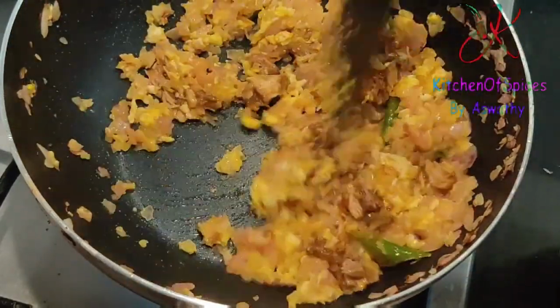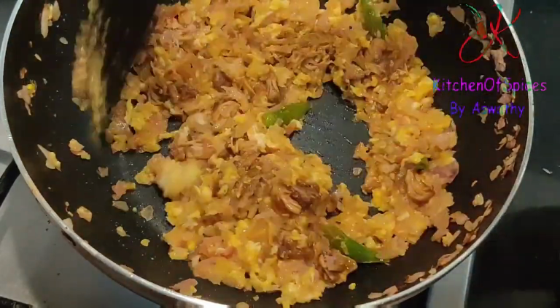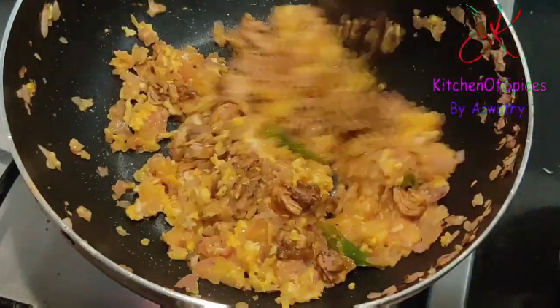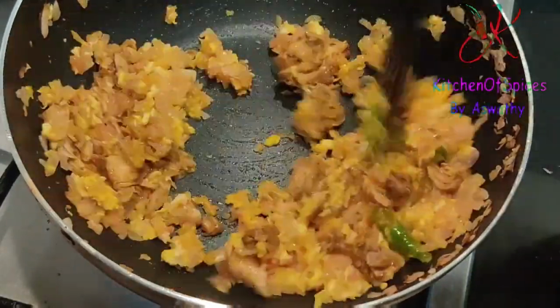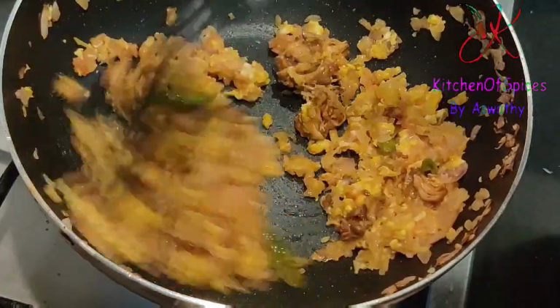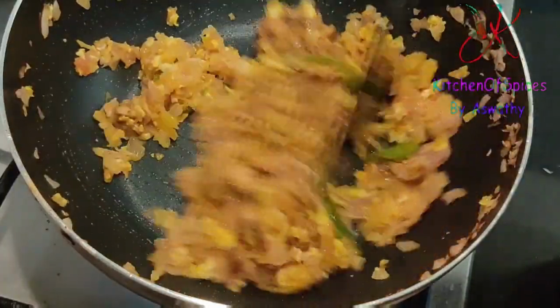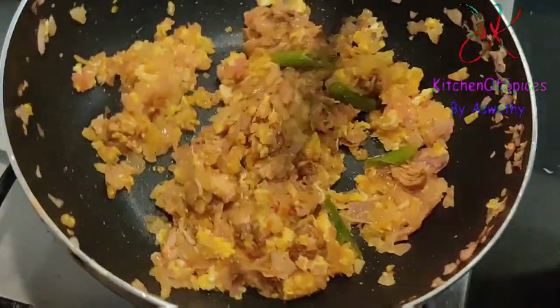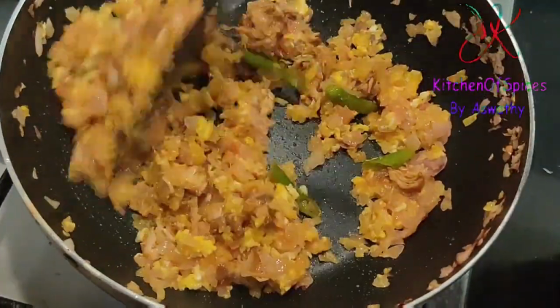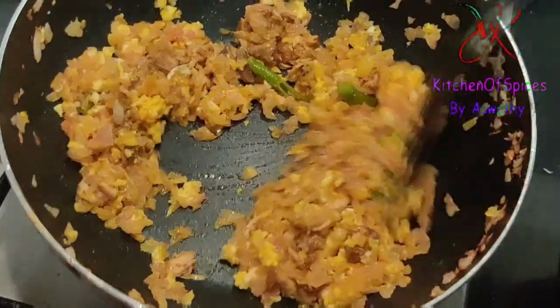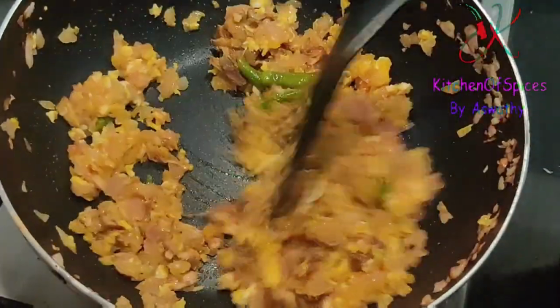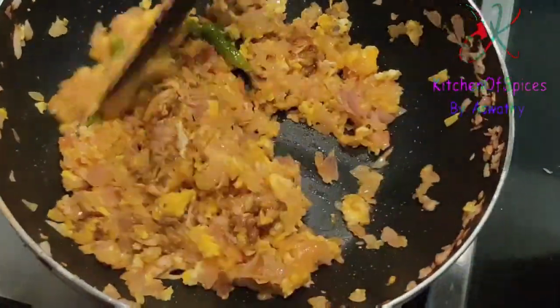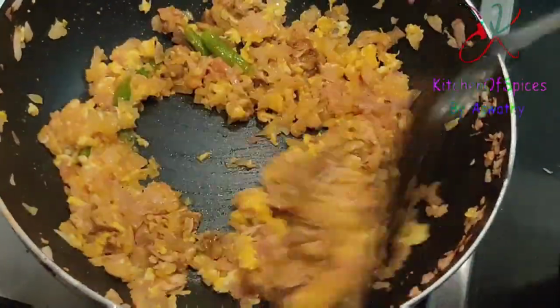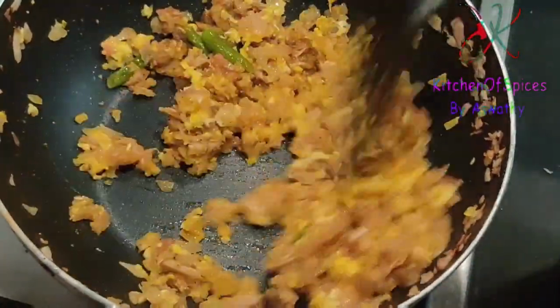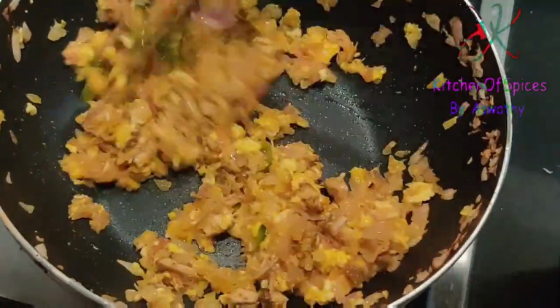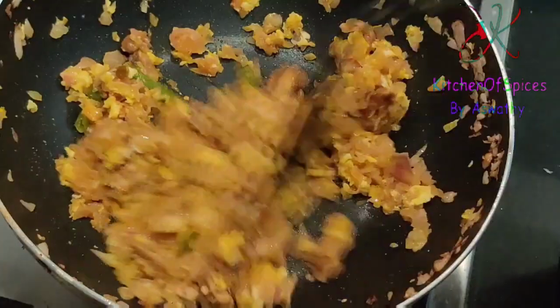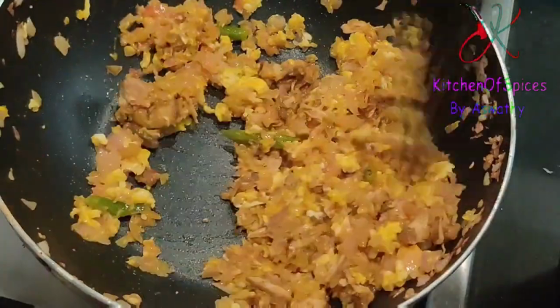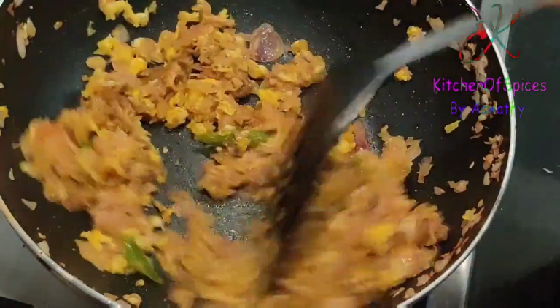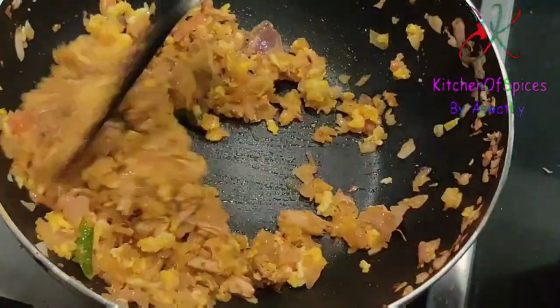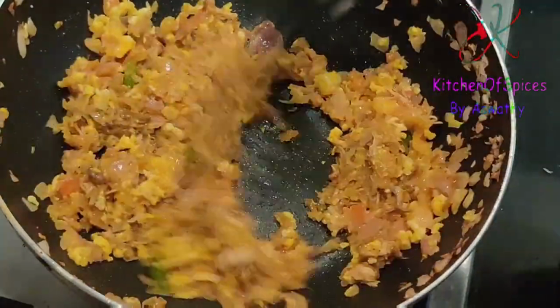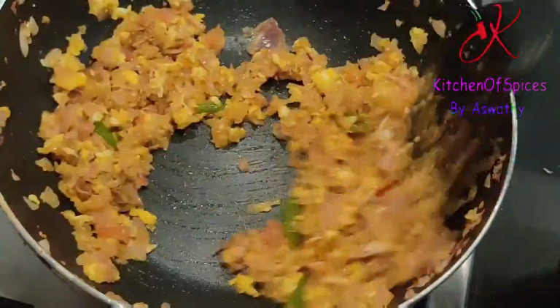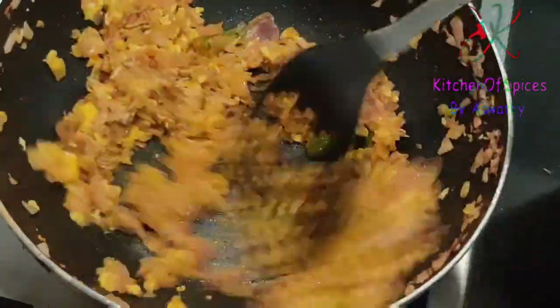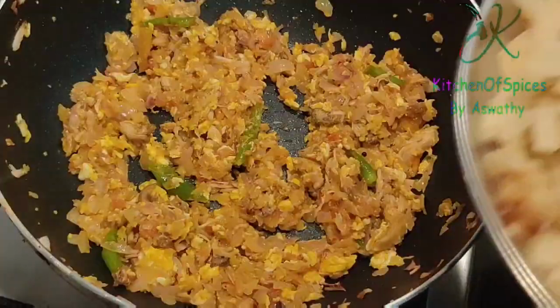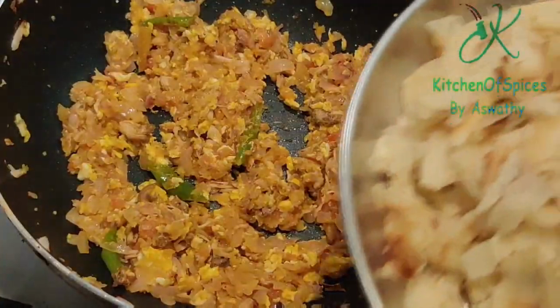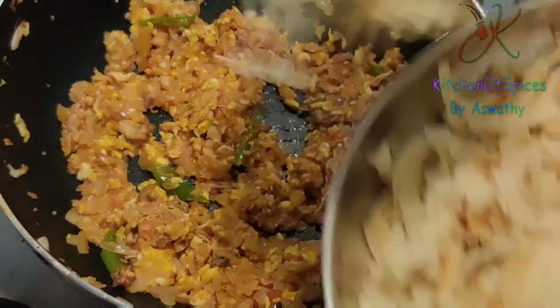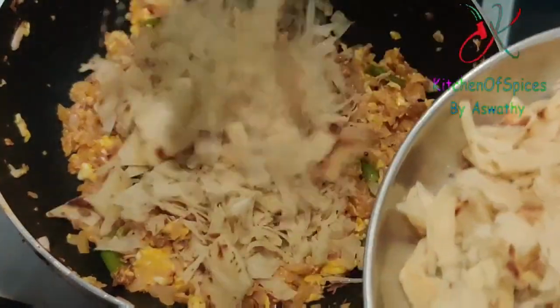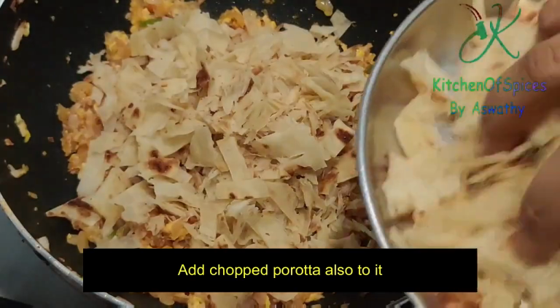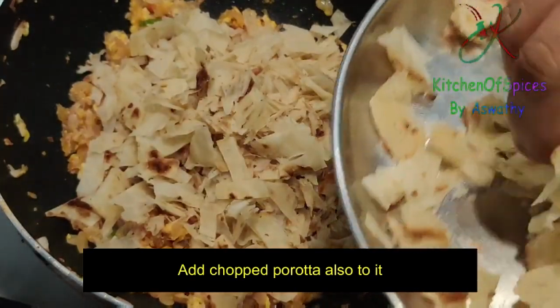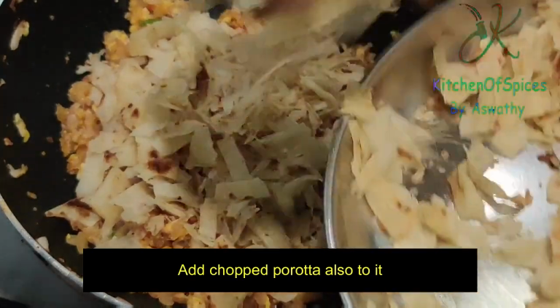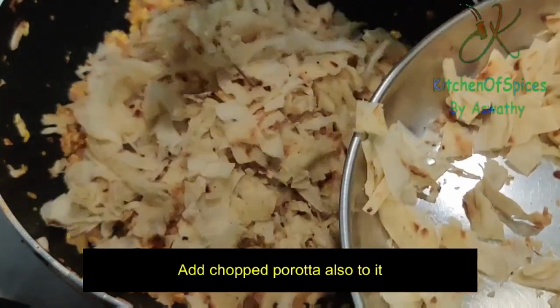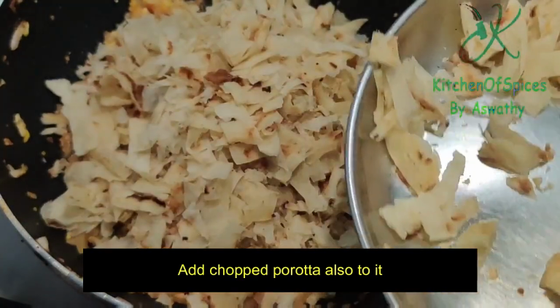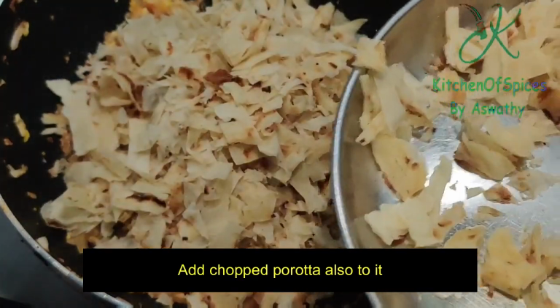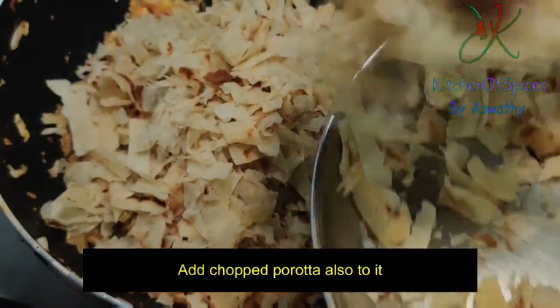I will cut a little bit of chicken. When you cut it, you may need a little bit of parotas.